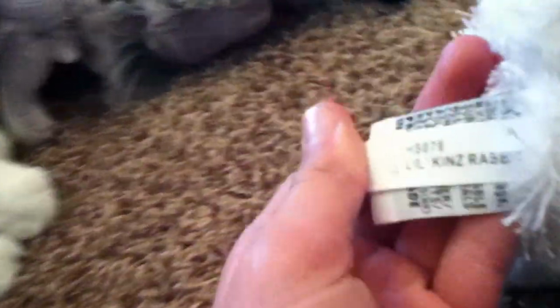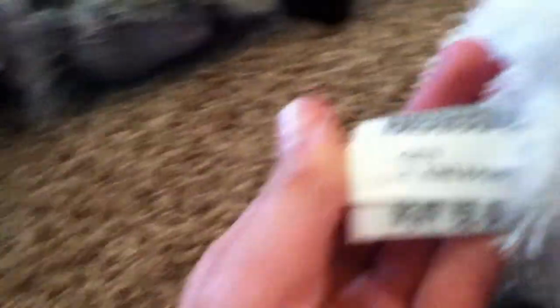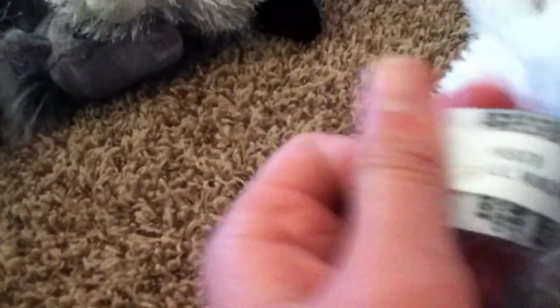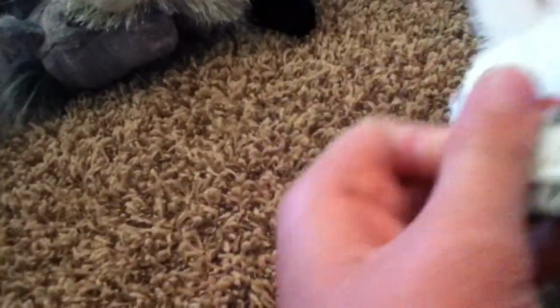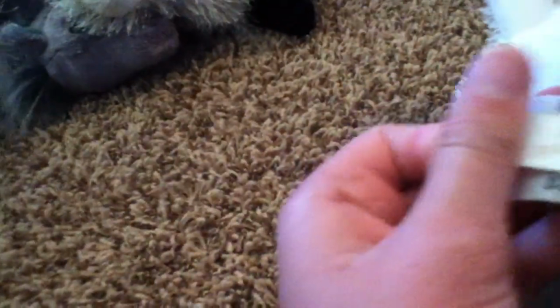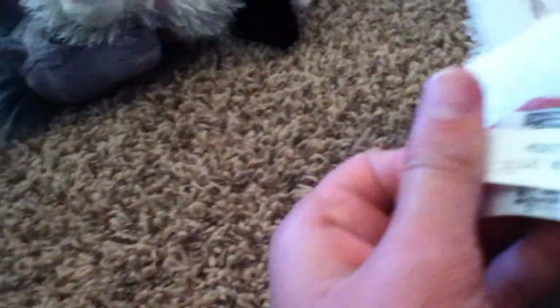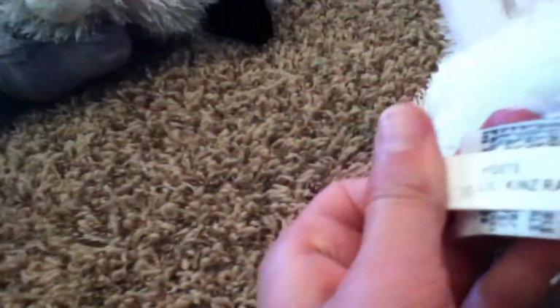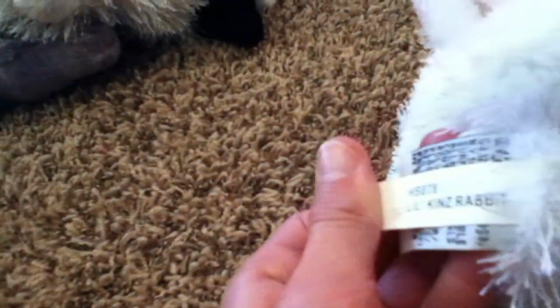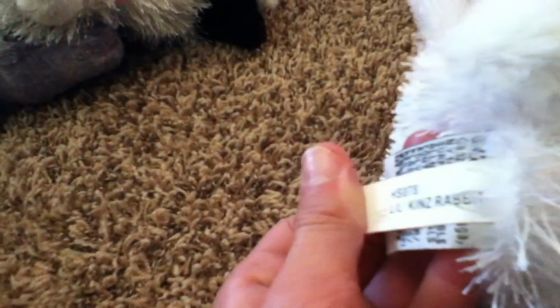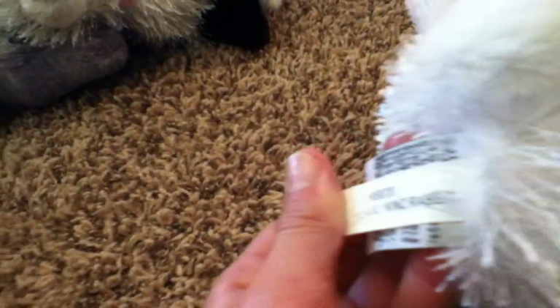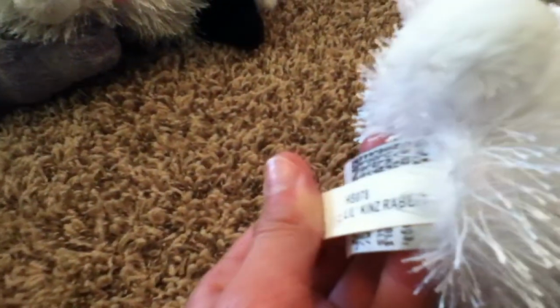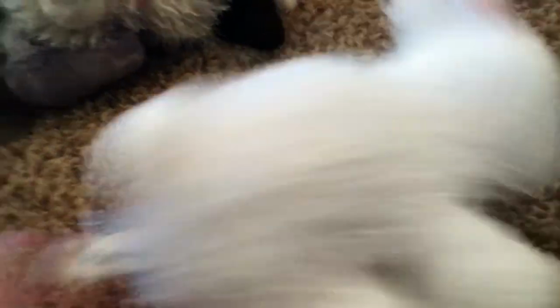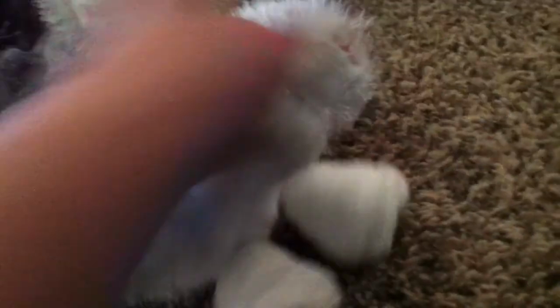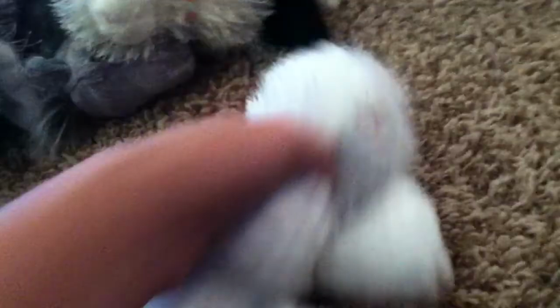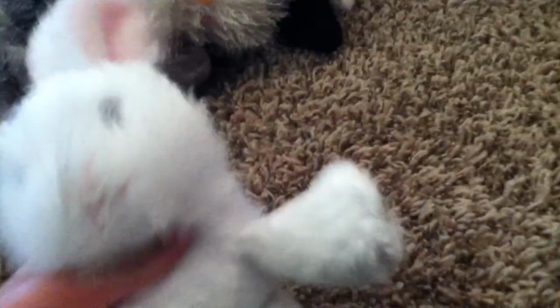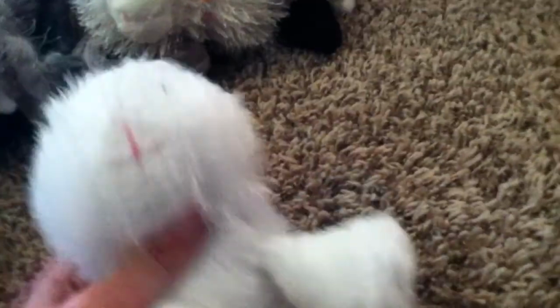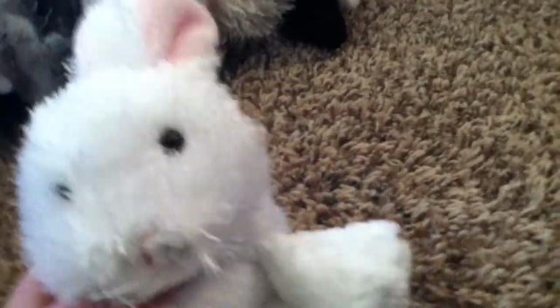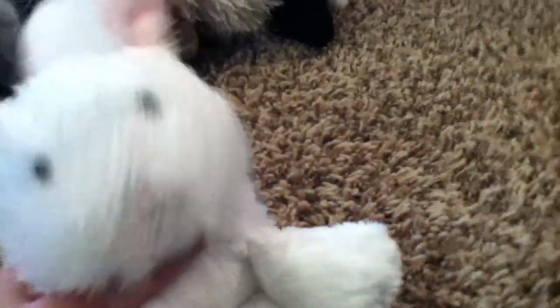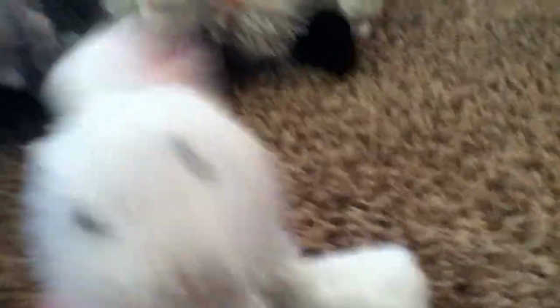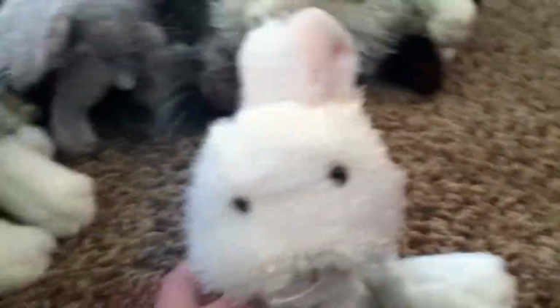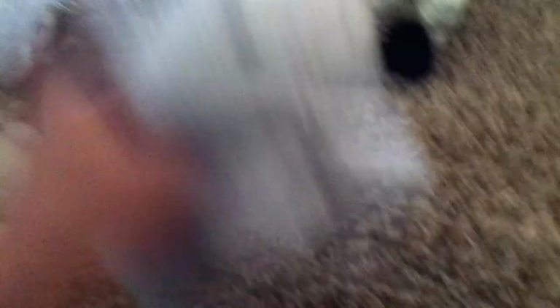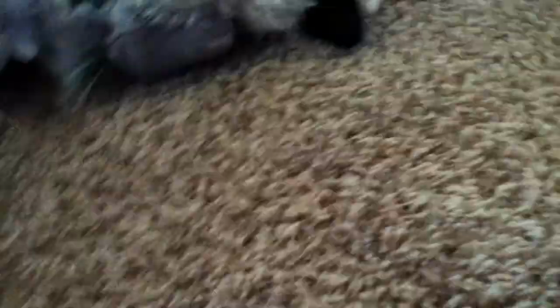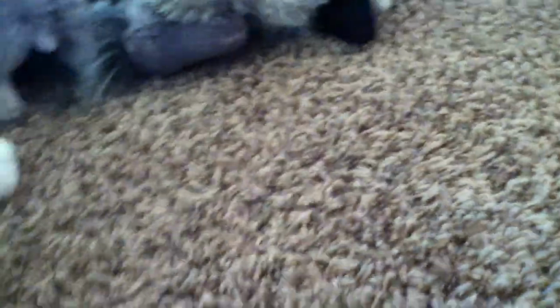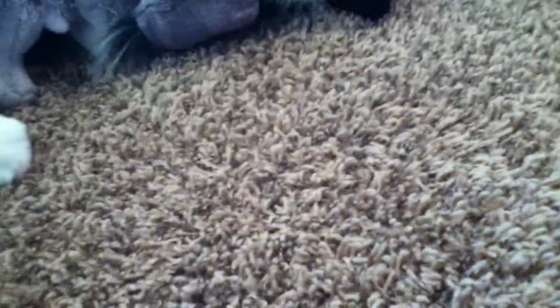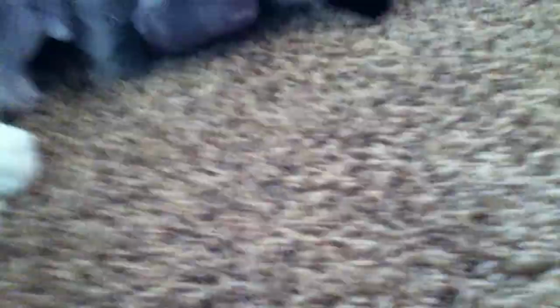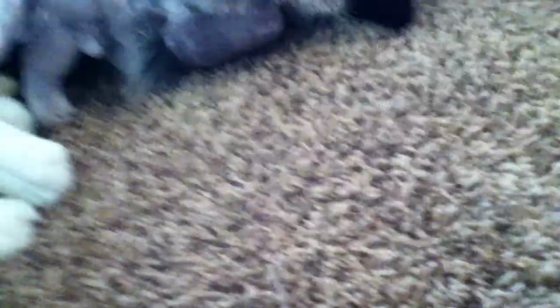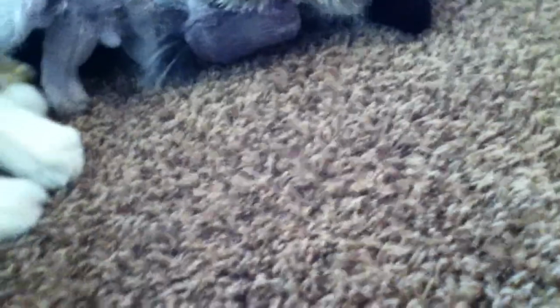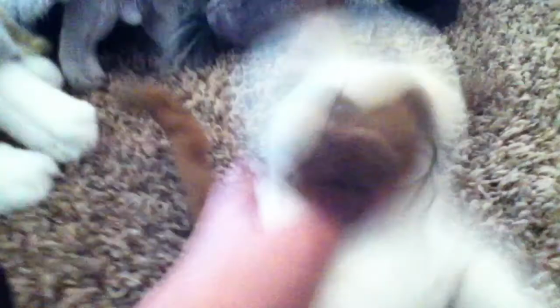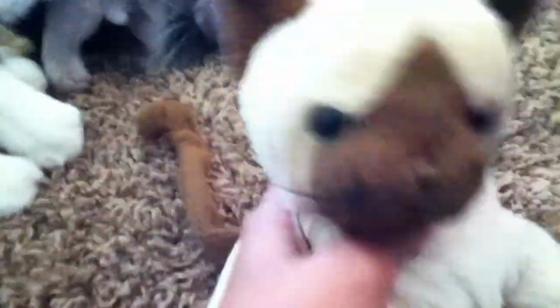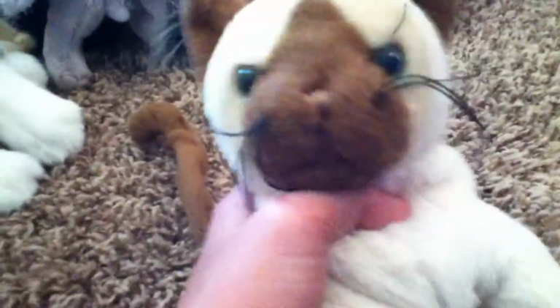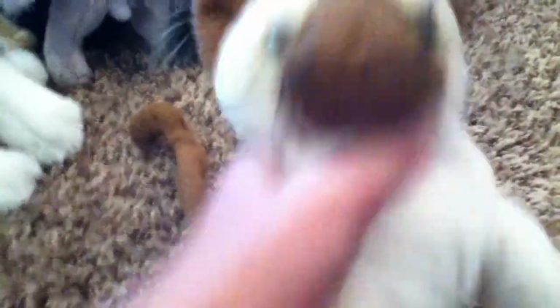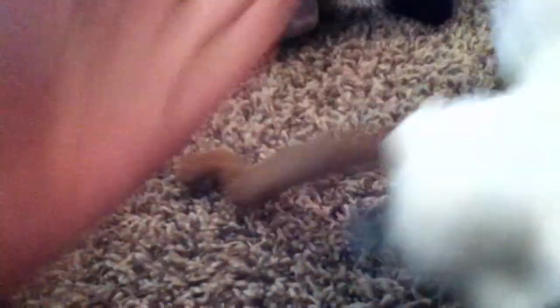This is Daisy, my buddy little kid's rabbit. She's very cute and tiny.